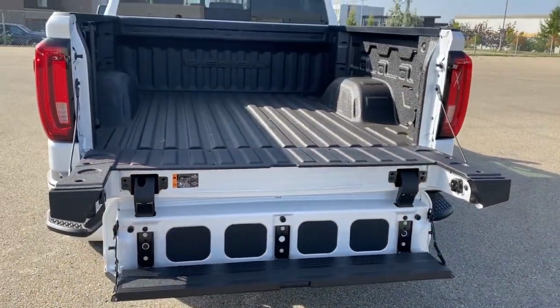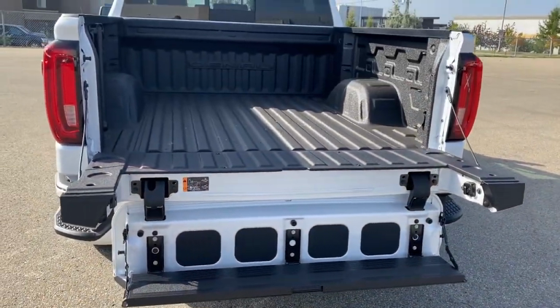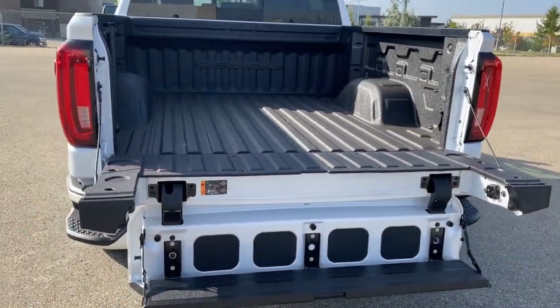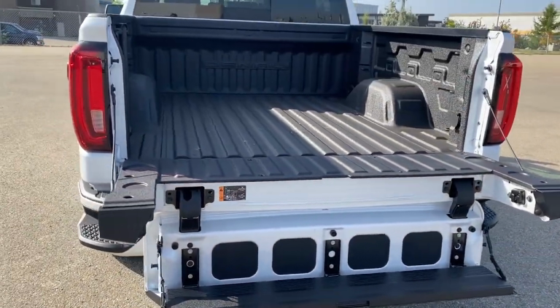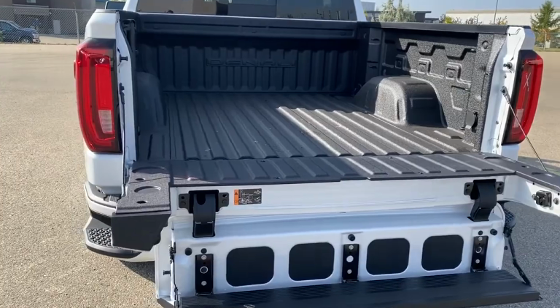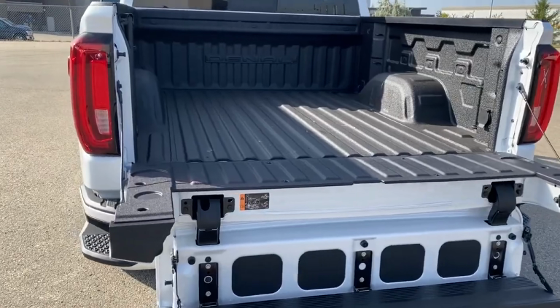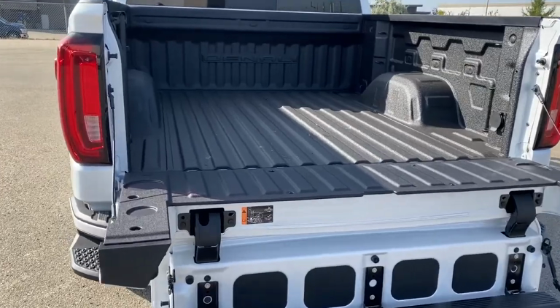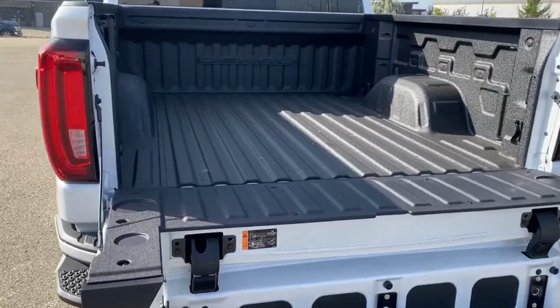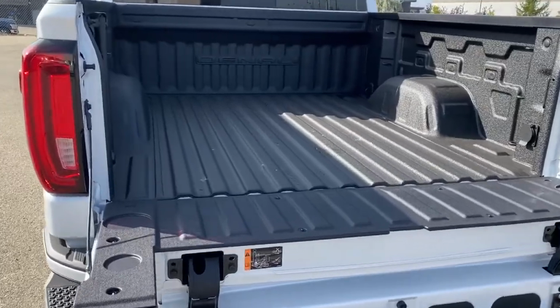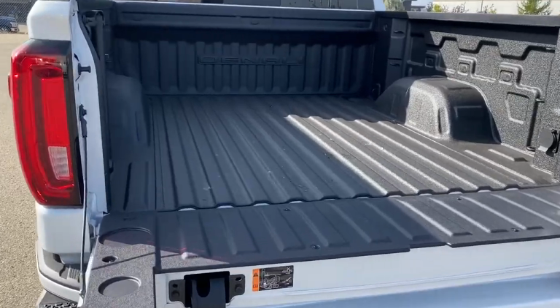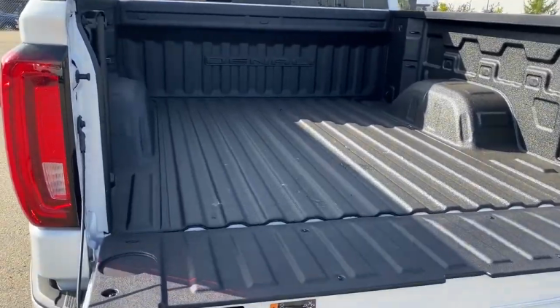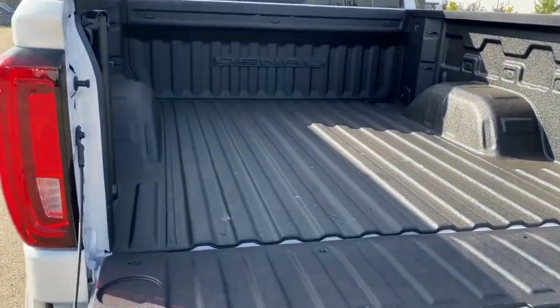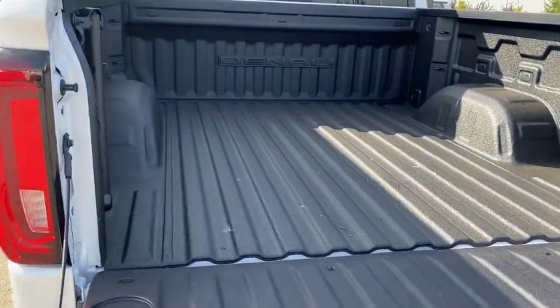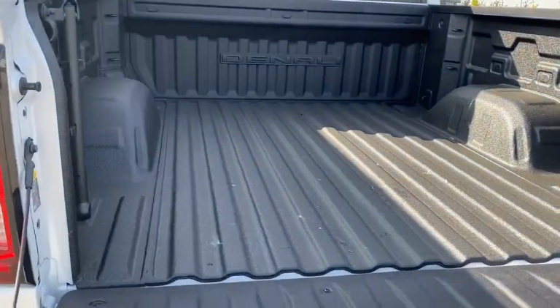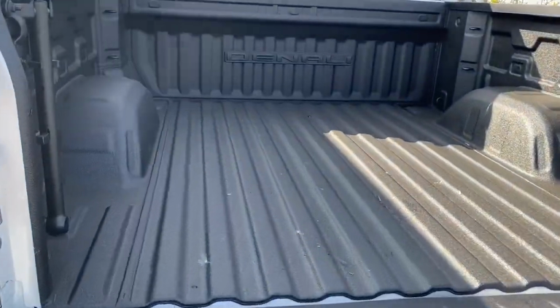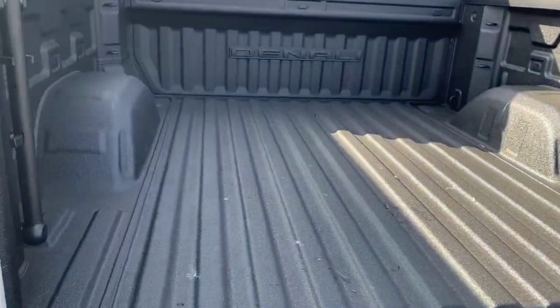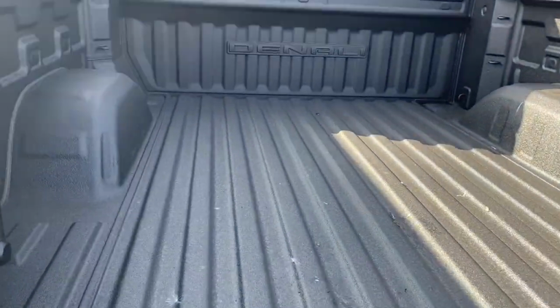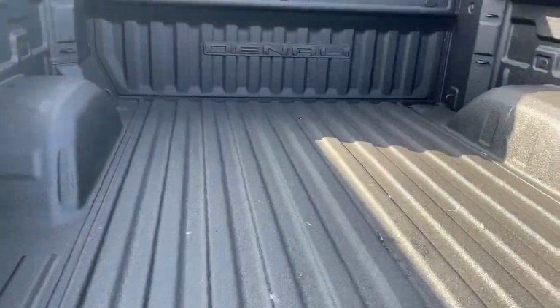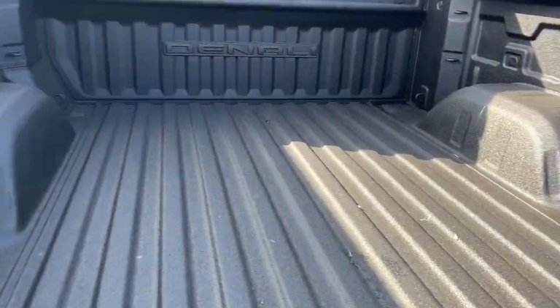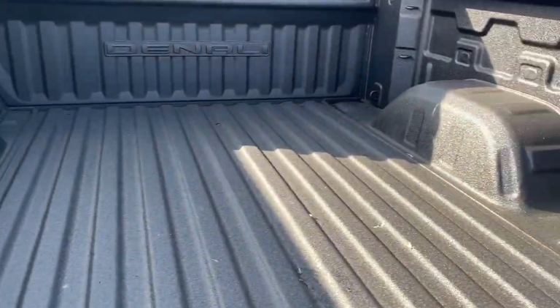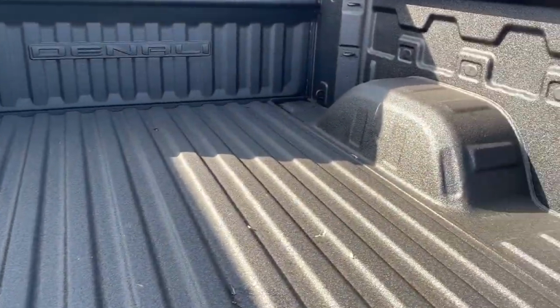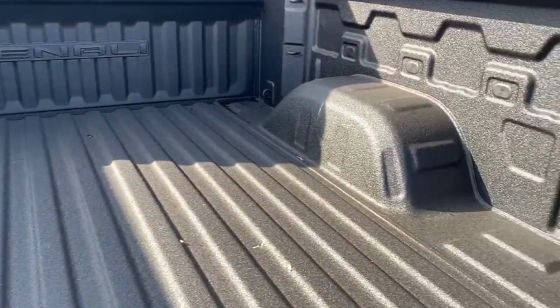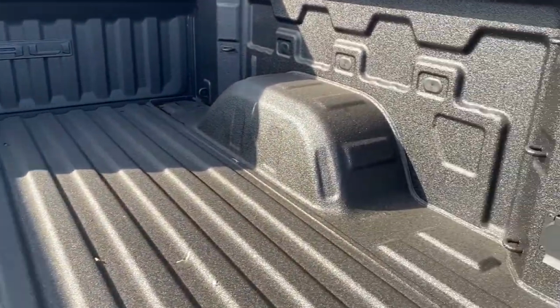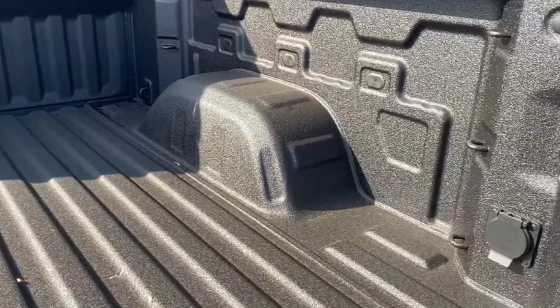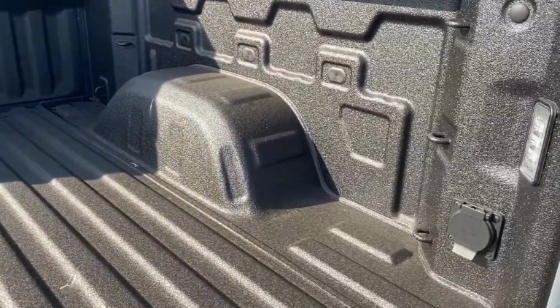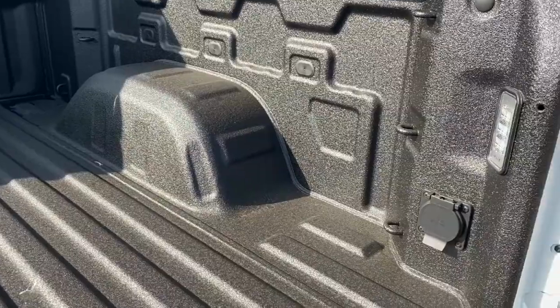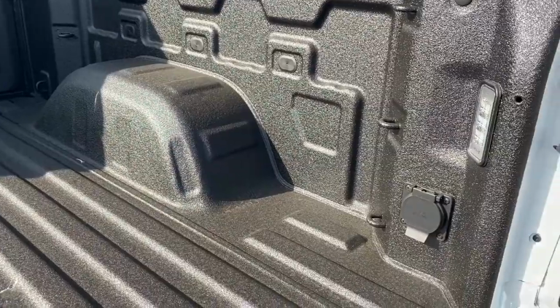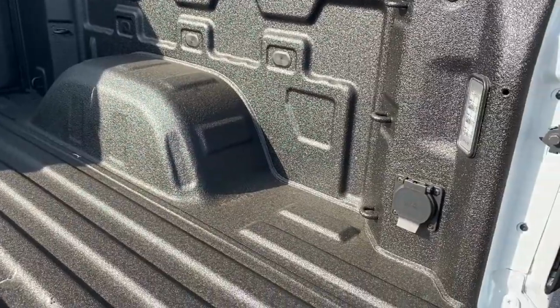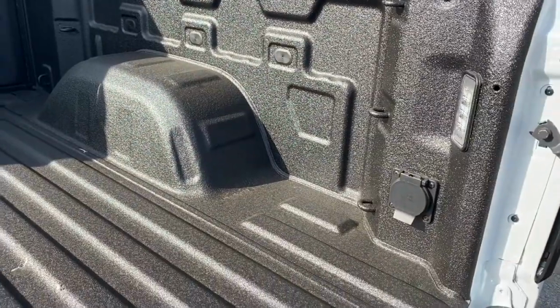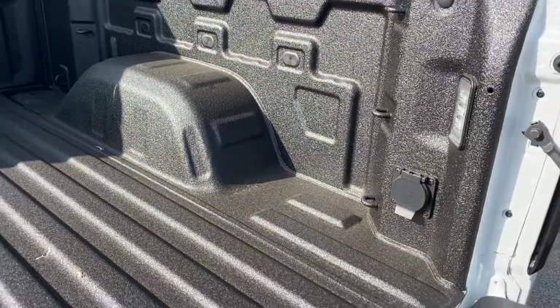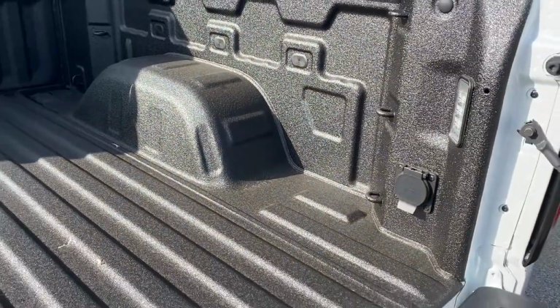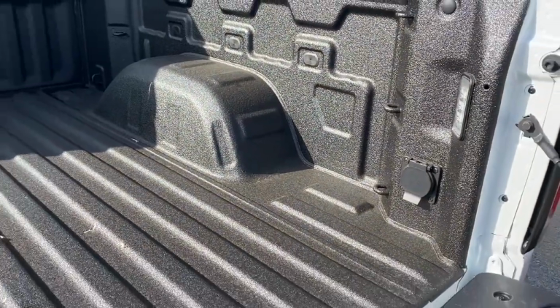In the box of the truck, we've got the spray-in box liner, cargo hooks, box lighting, and a power plug-in.